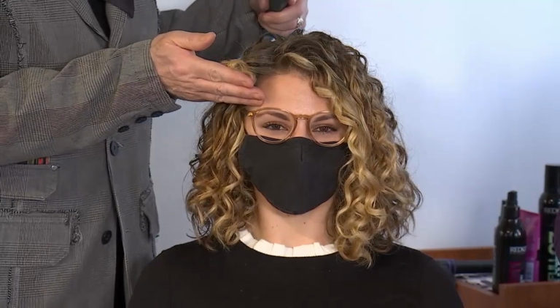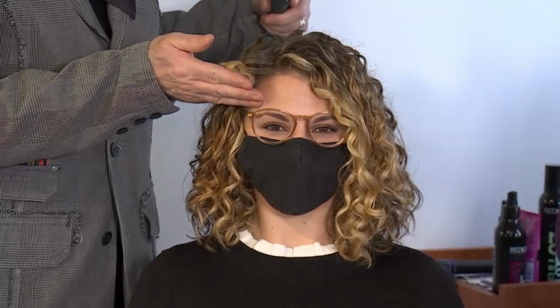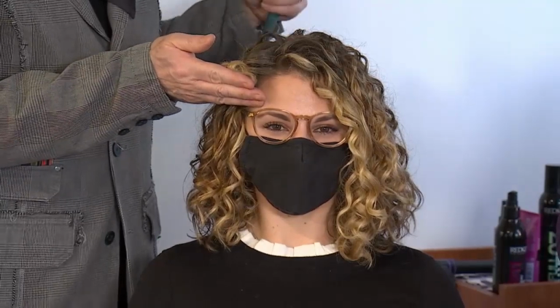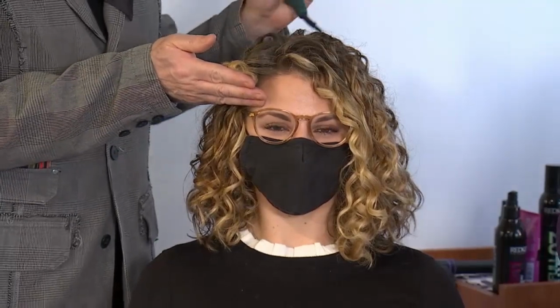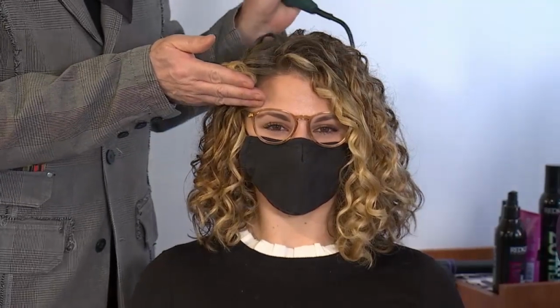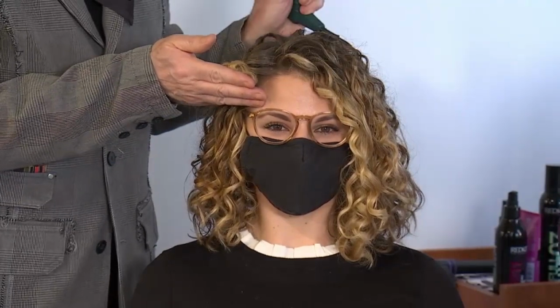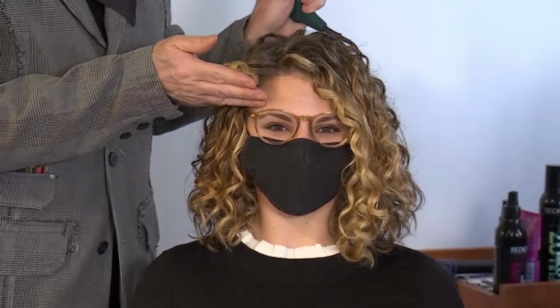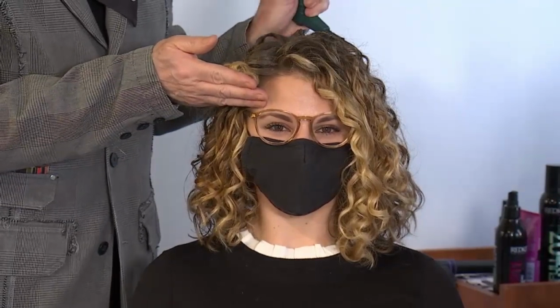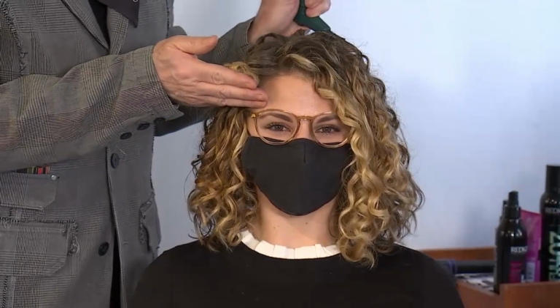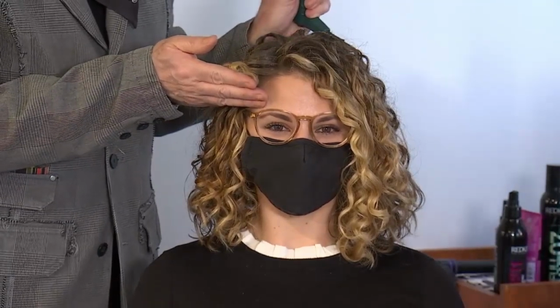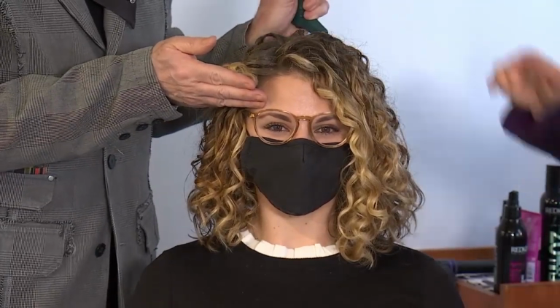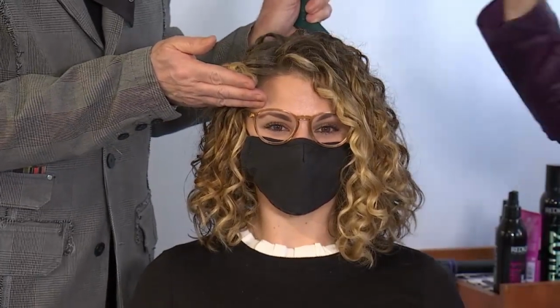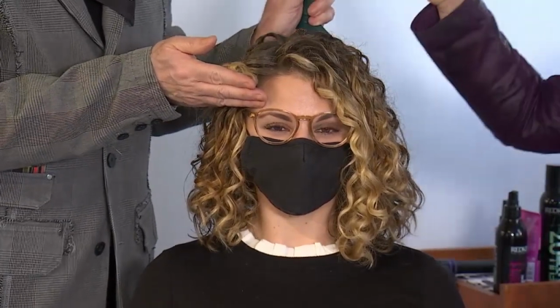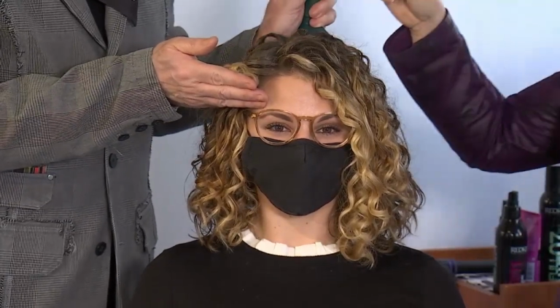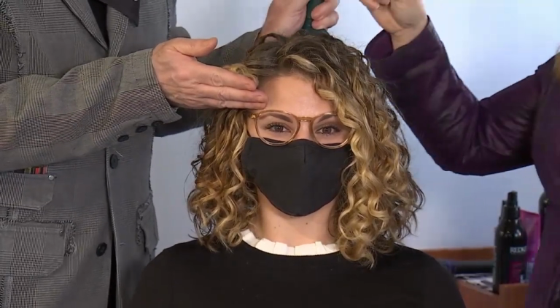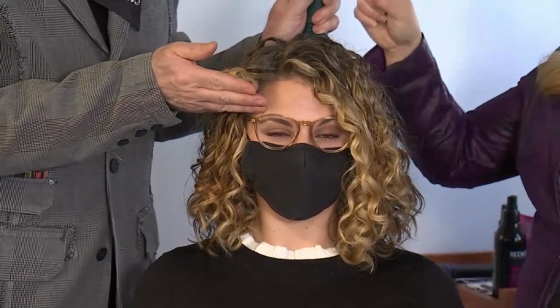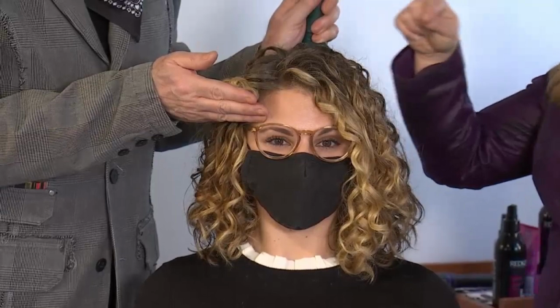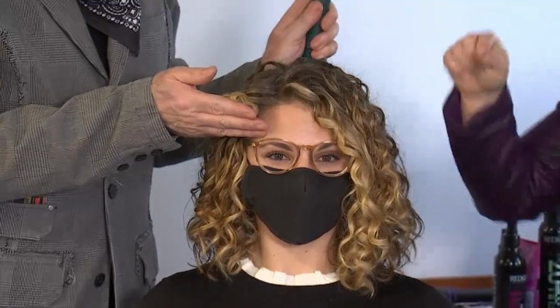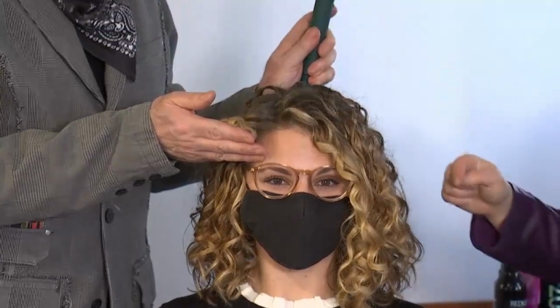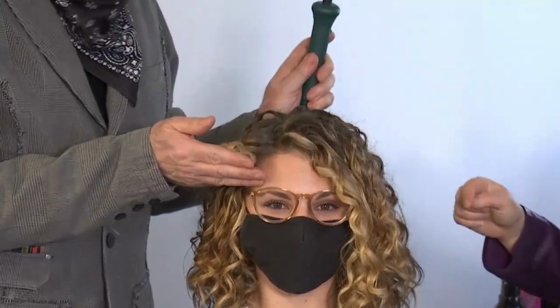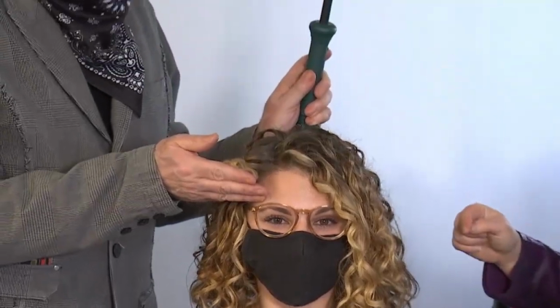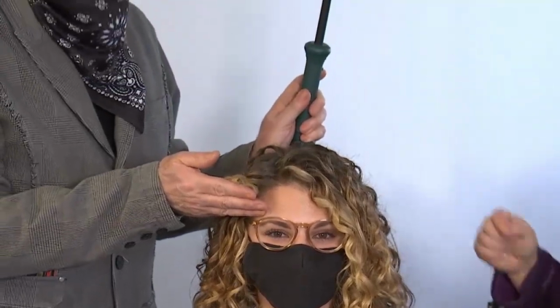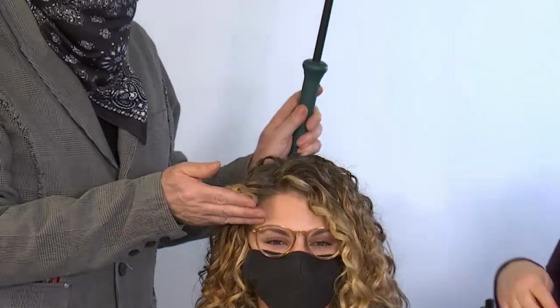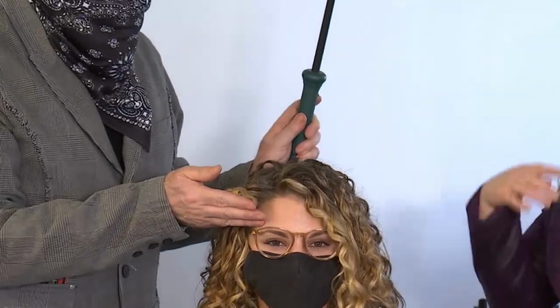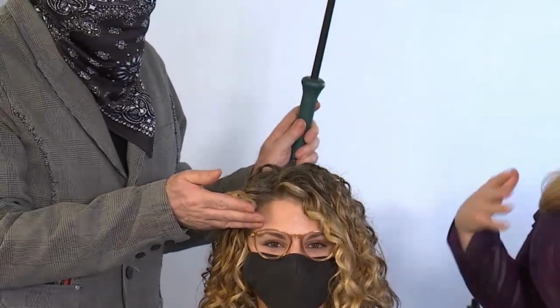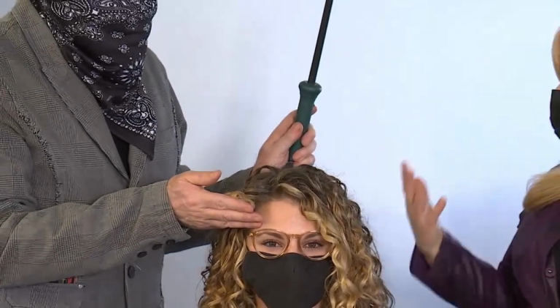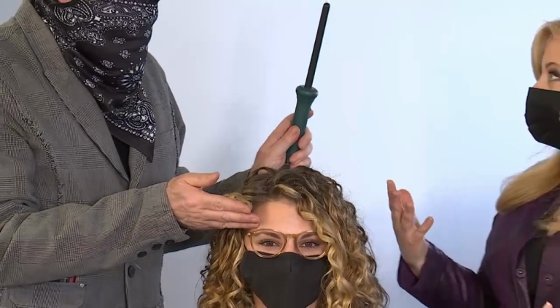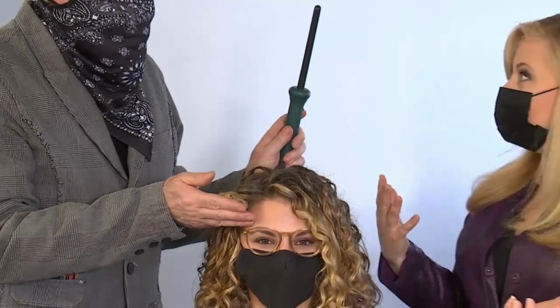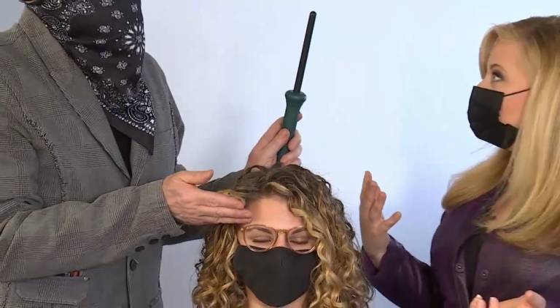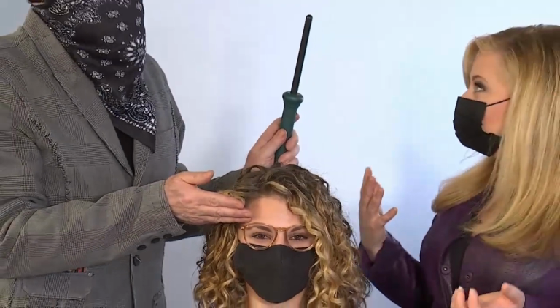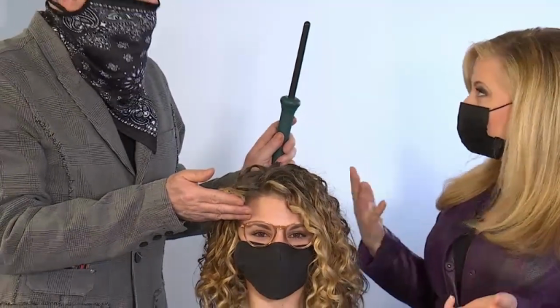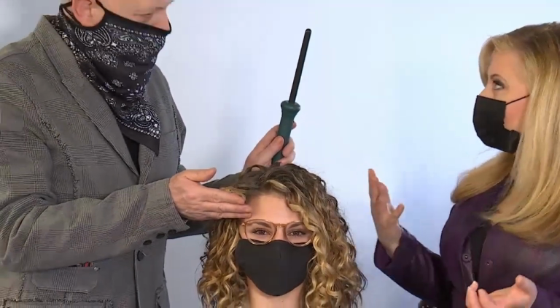So you can use the wand two different ways. This is a very skinny wand, so you're going to get a tighter curl. If you want bigger, looser waves, then you're going to use bigger wands.